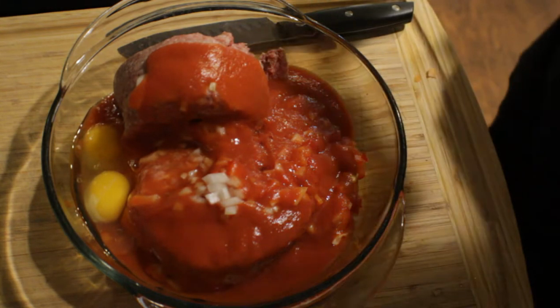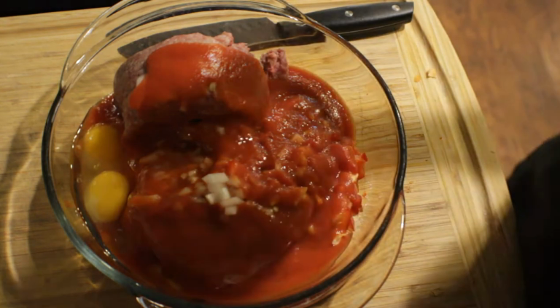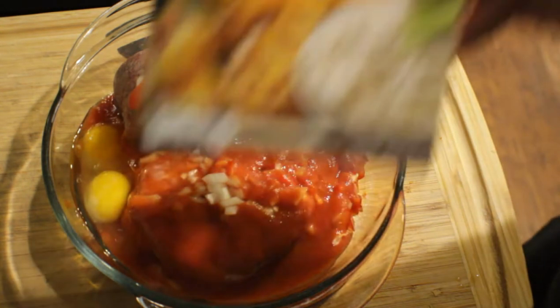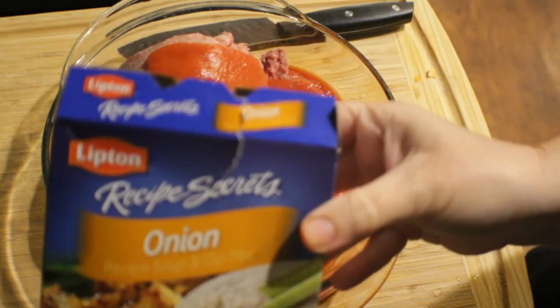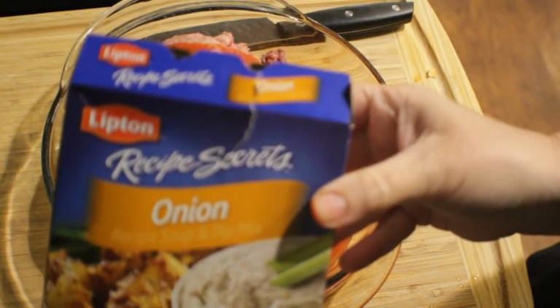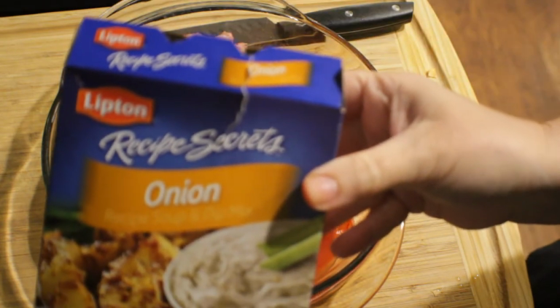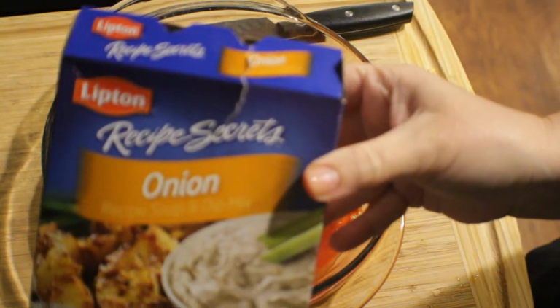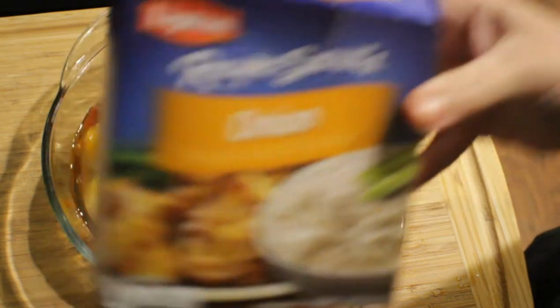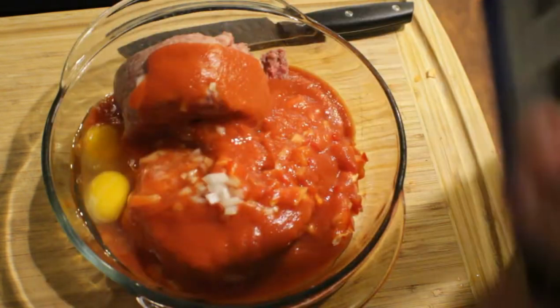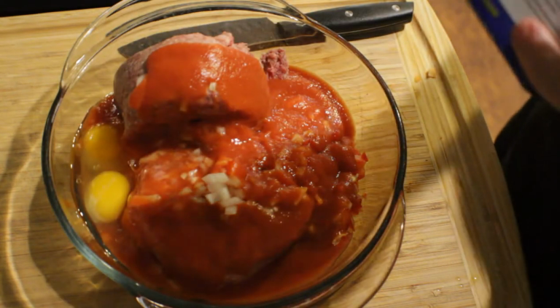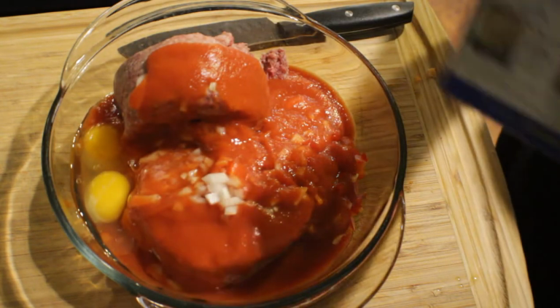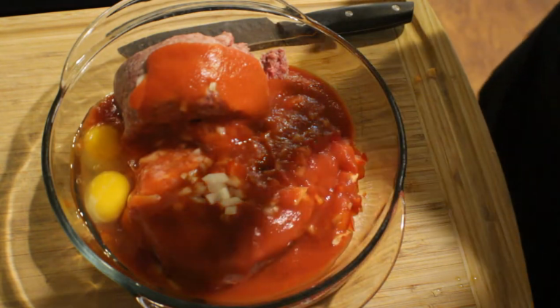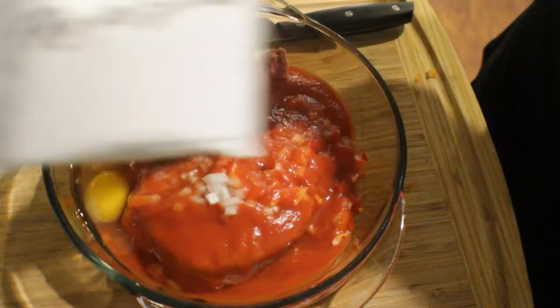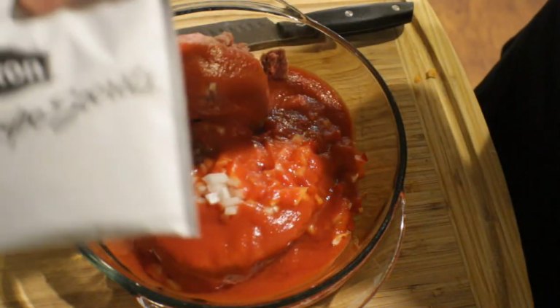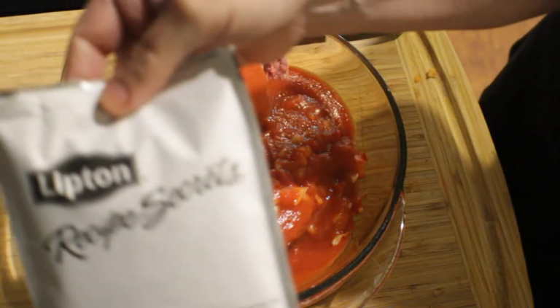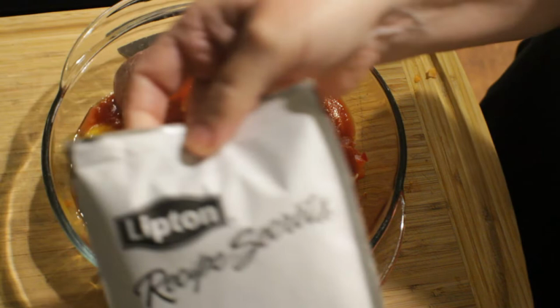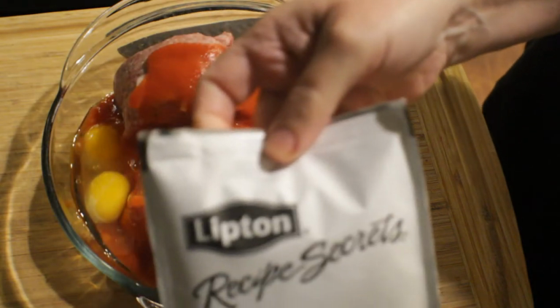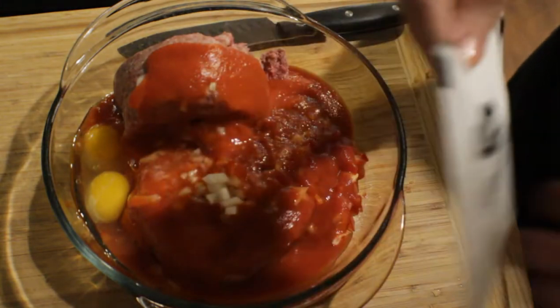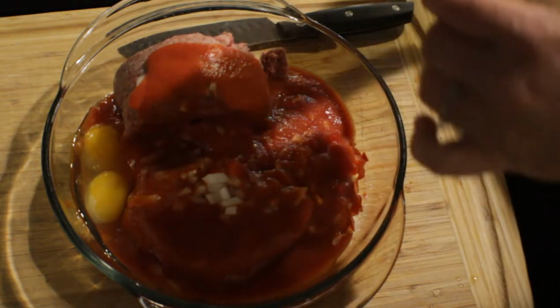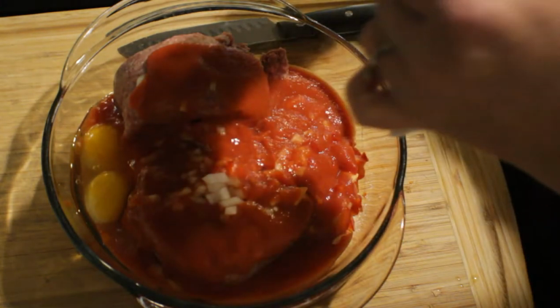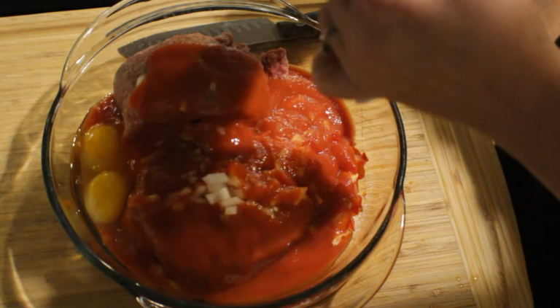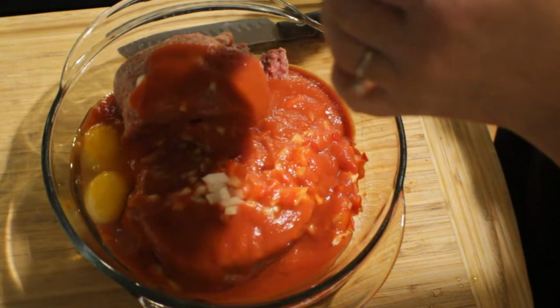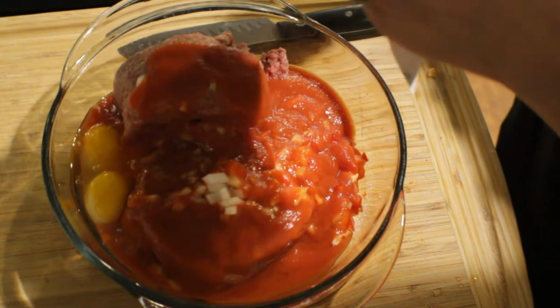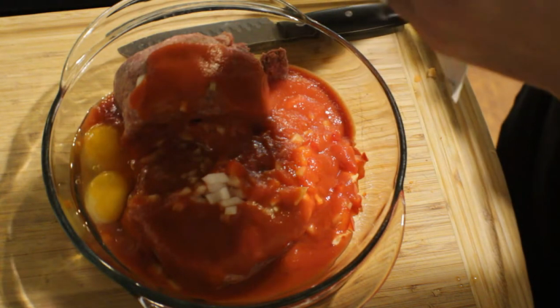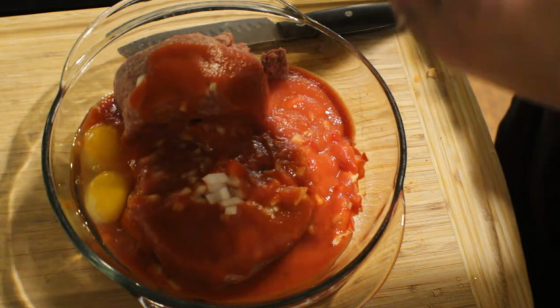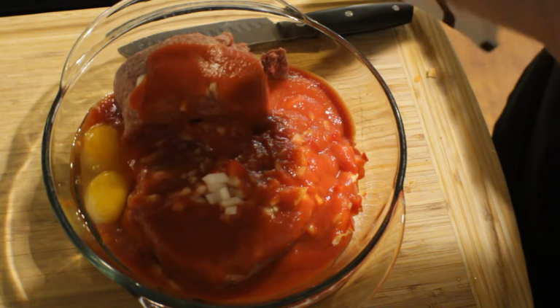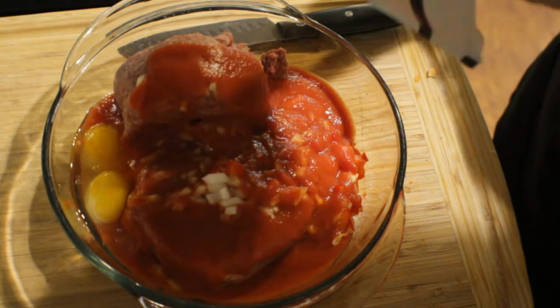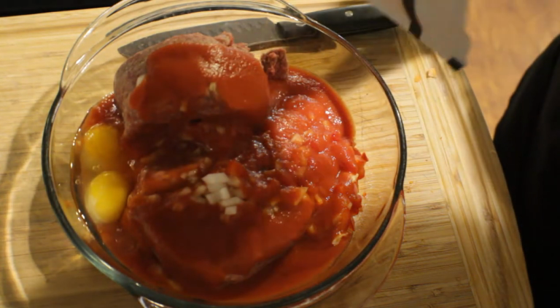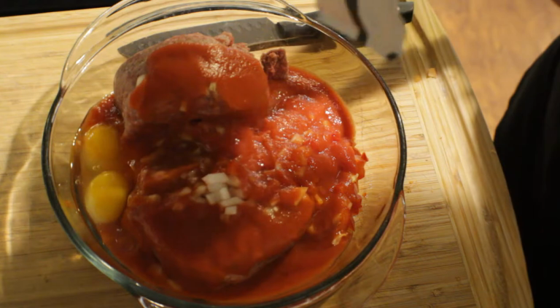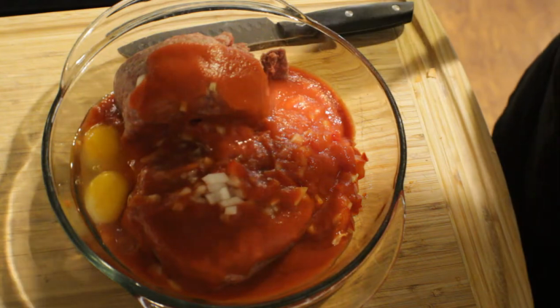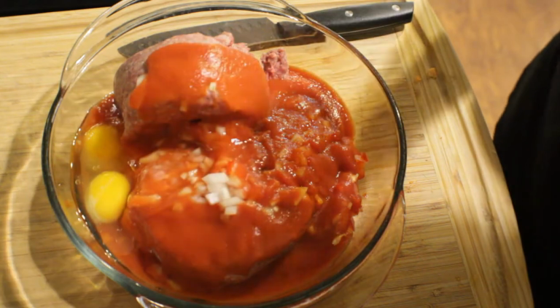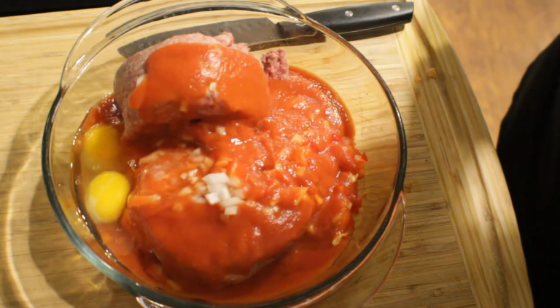I've grabbed my Lipton's onion soup mix. I usually use the beefy onion, but I didn't have that, so I'm just going to put the regular onion soup mix down in with our meatloaf mixture.